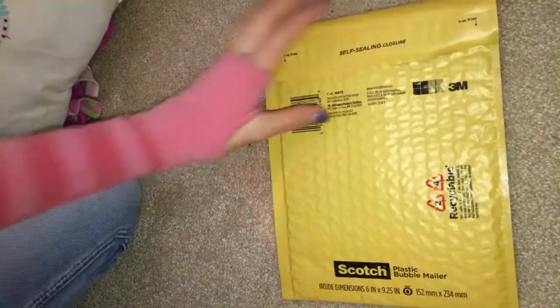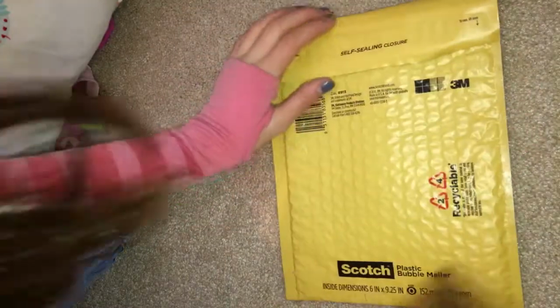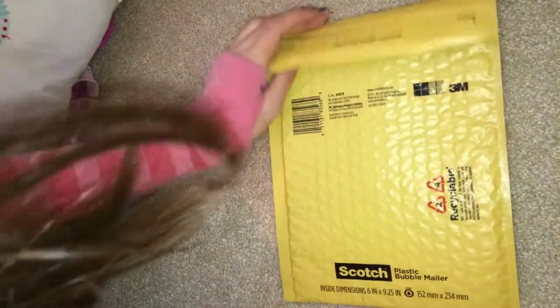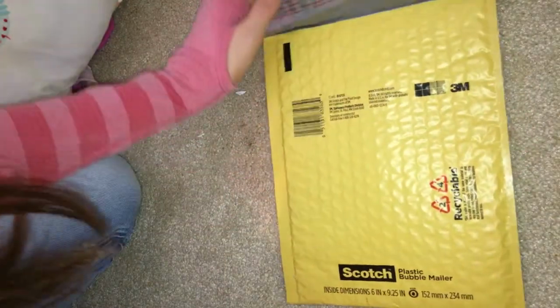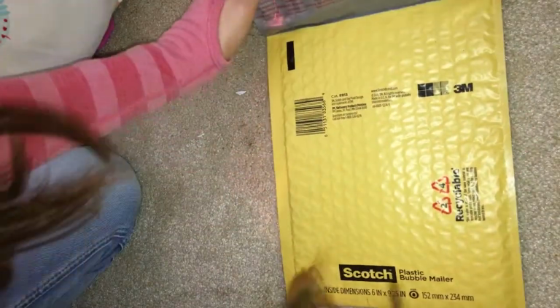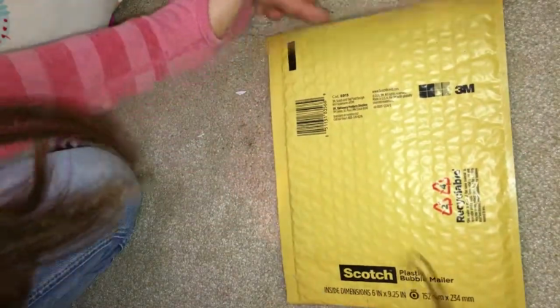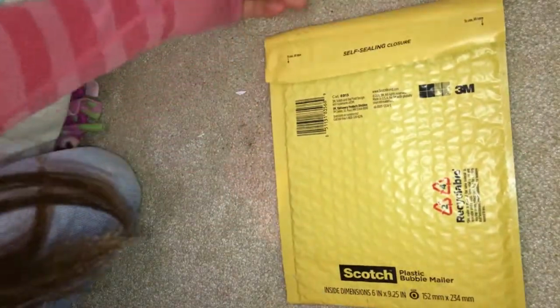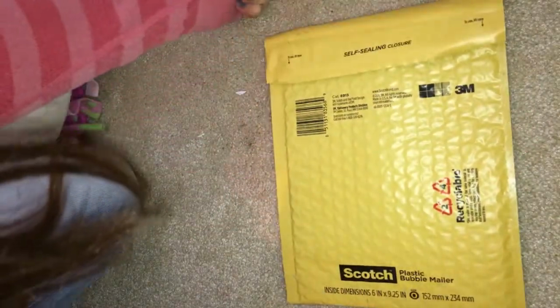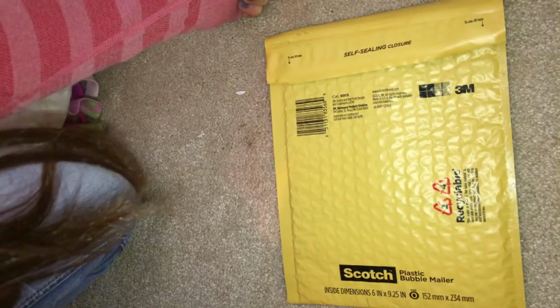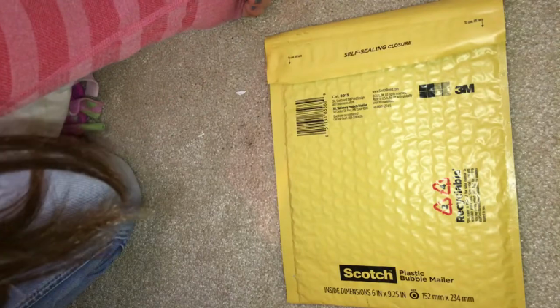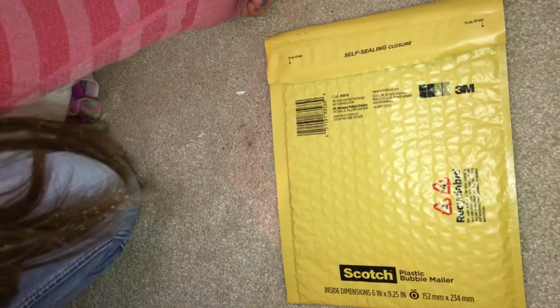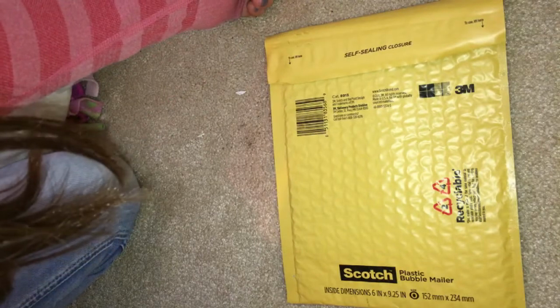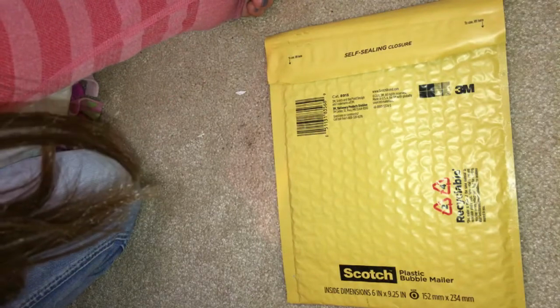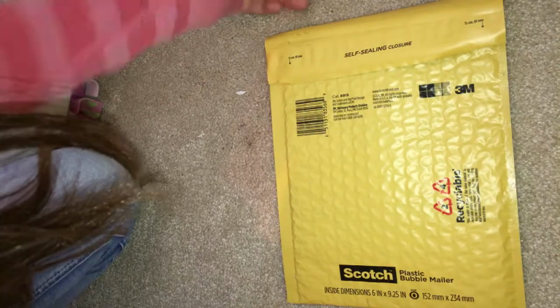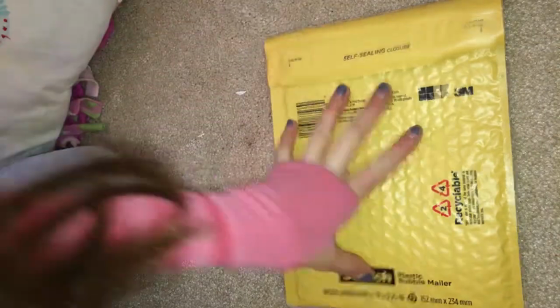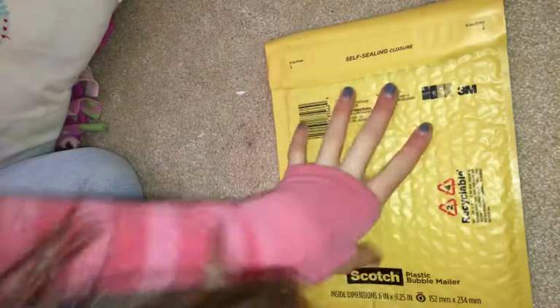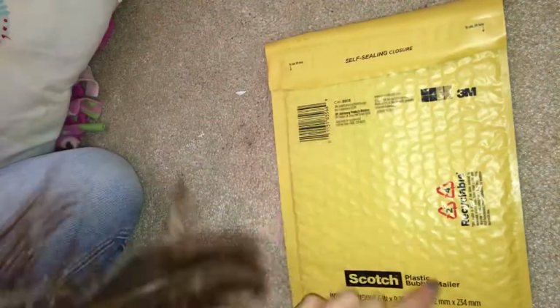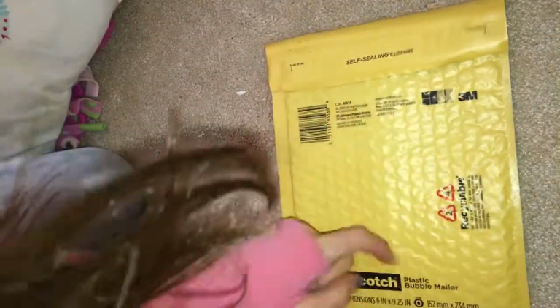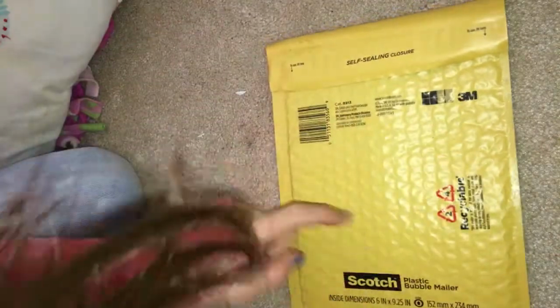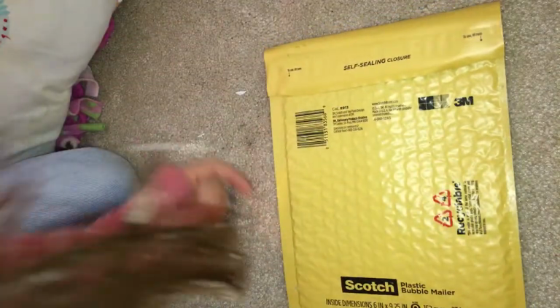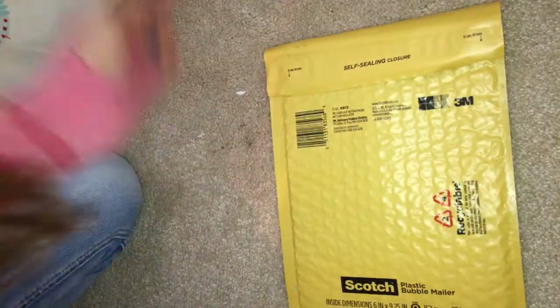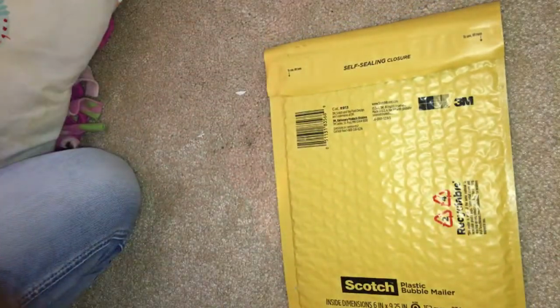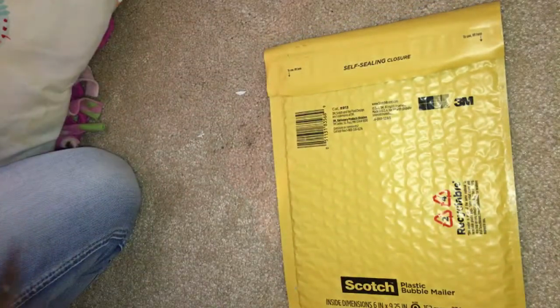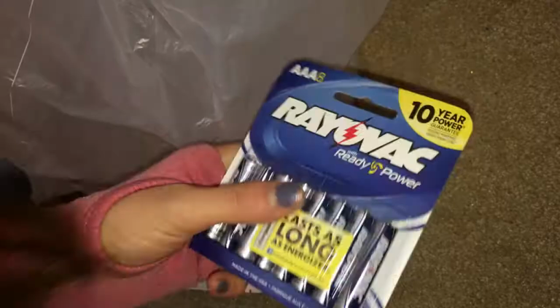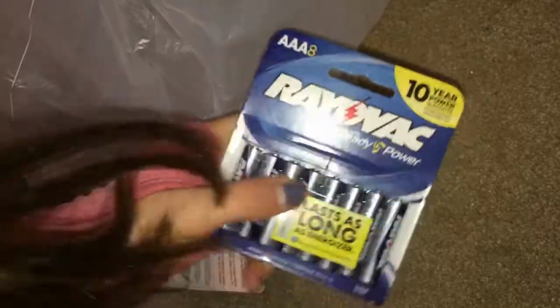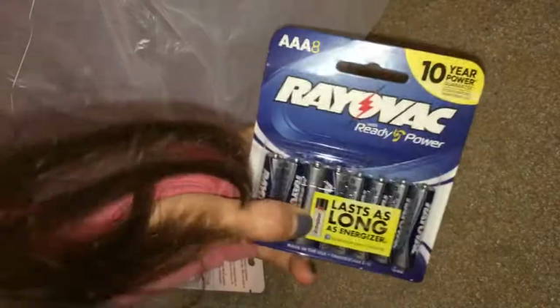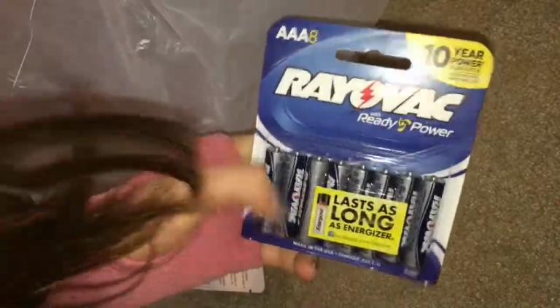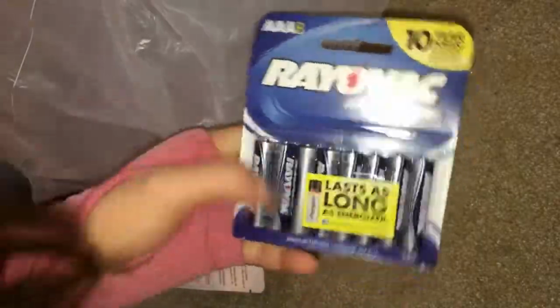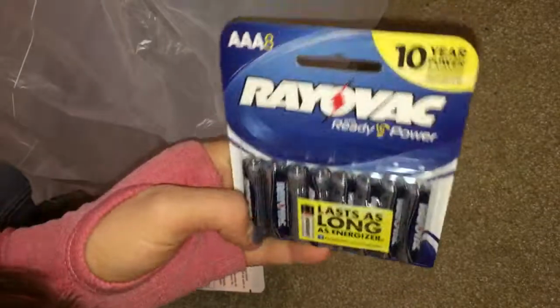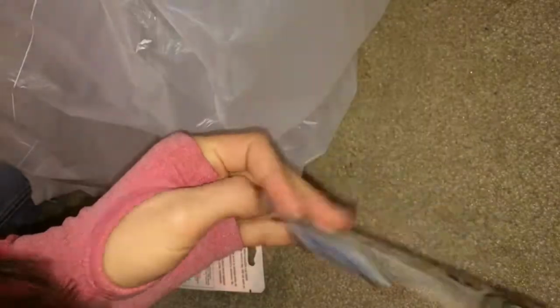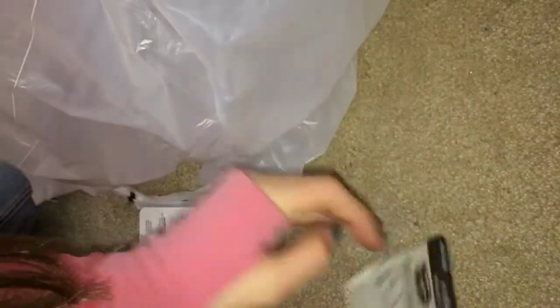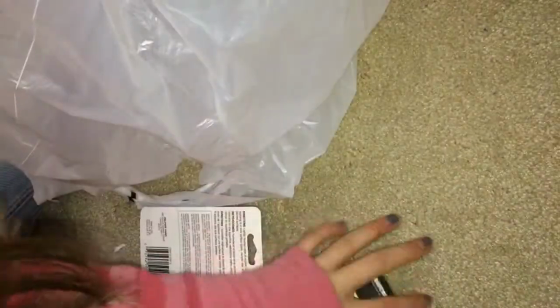I also picked up this mailer for my giveaway prize because I've been really needing something nice to put my stuff in. And I also got some AAA batteries for my fish lights.